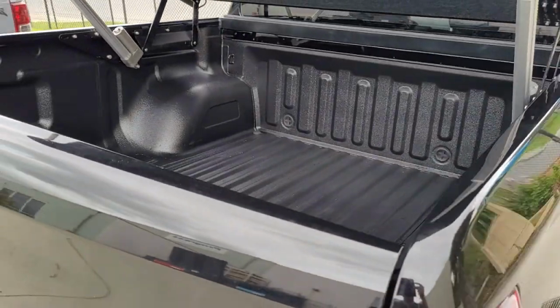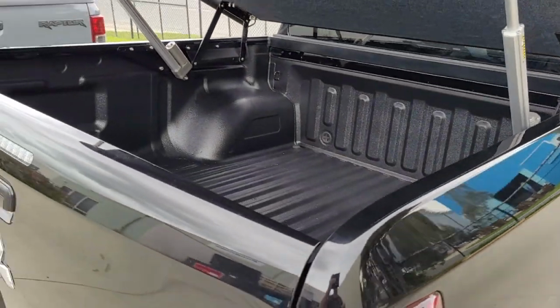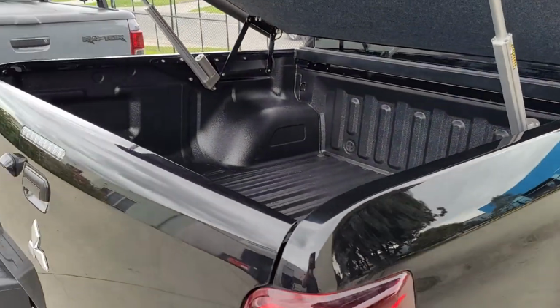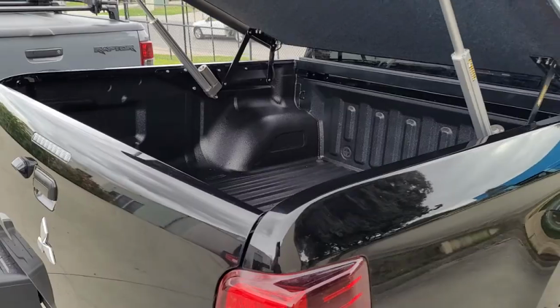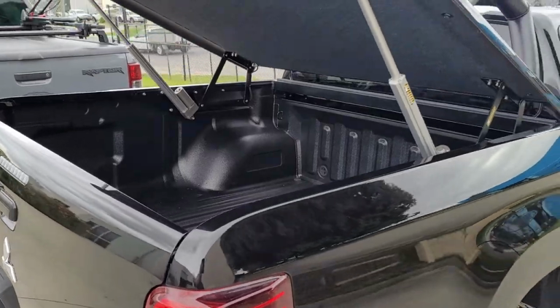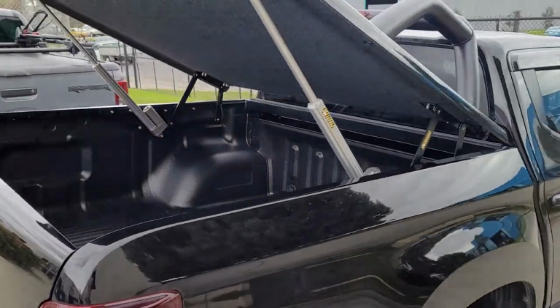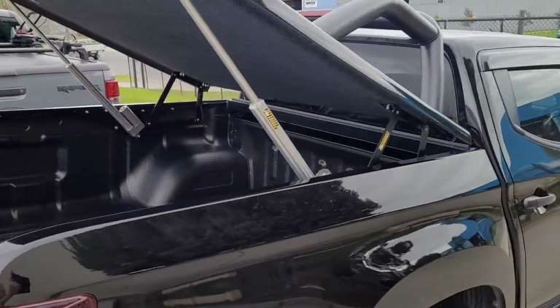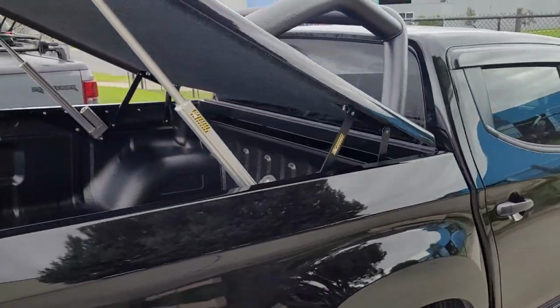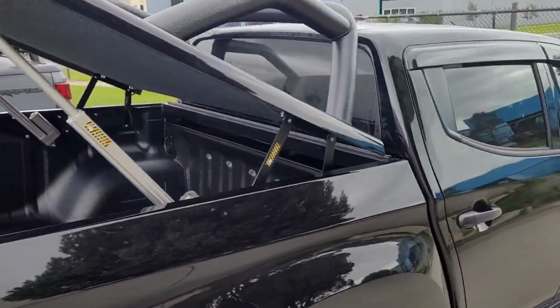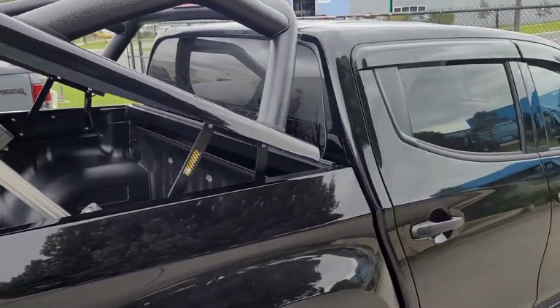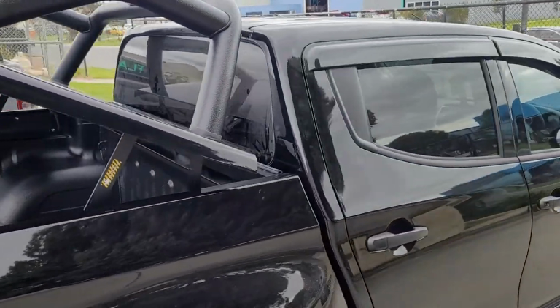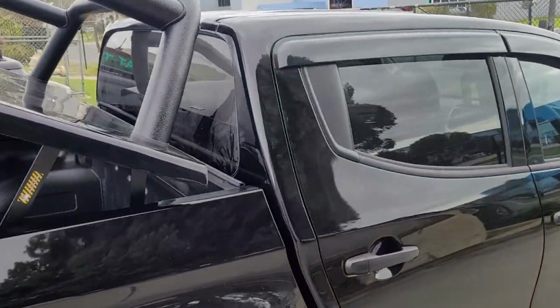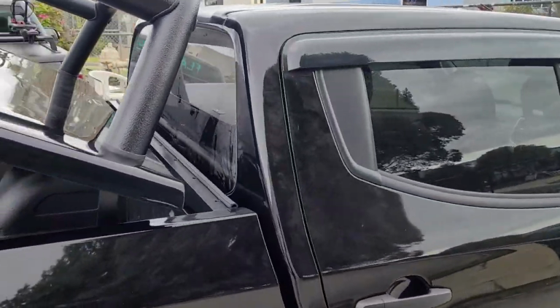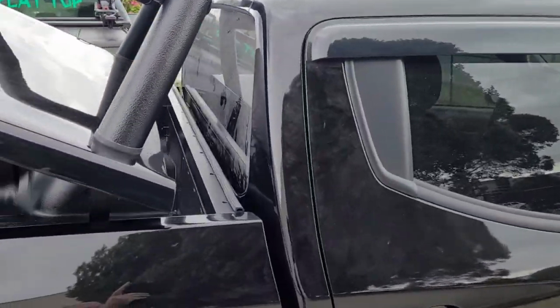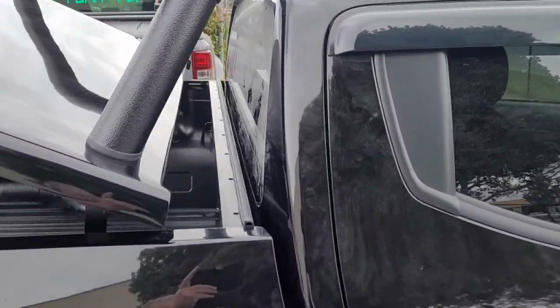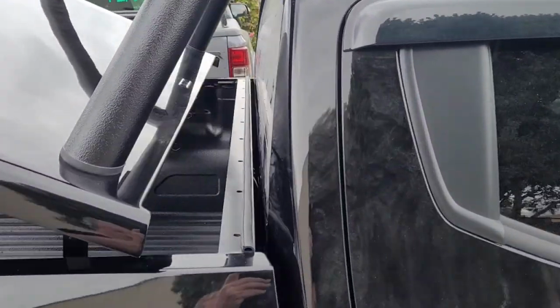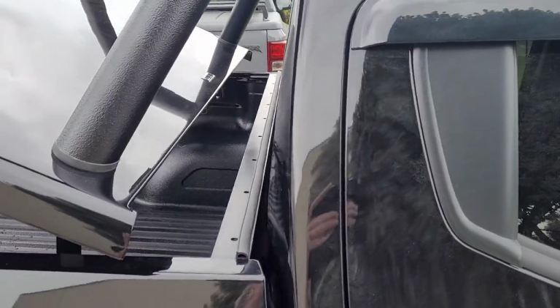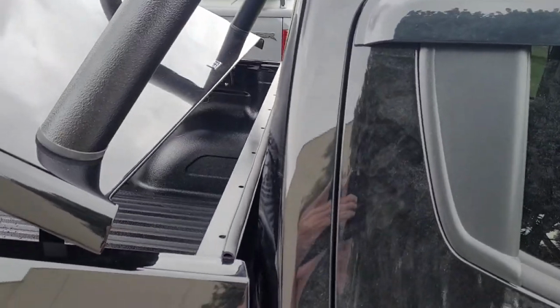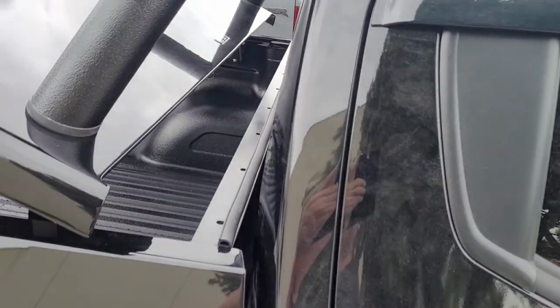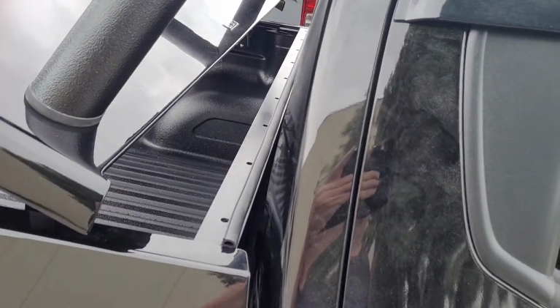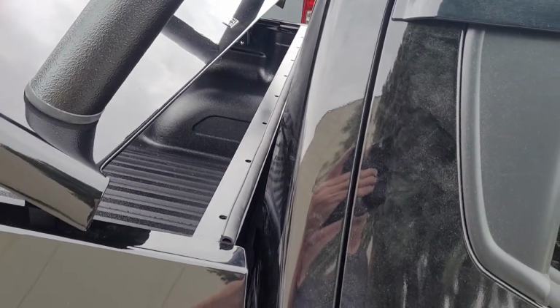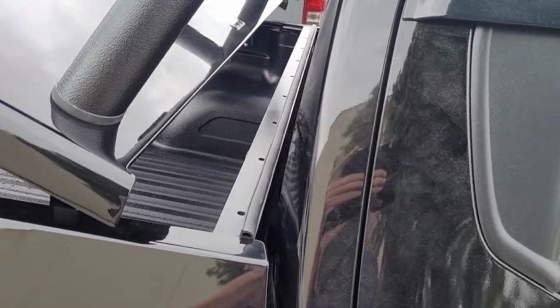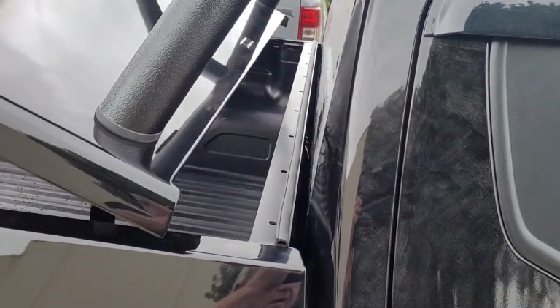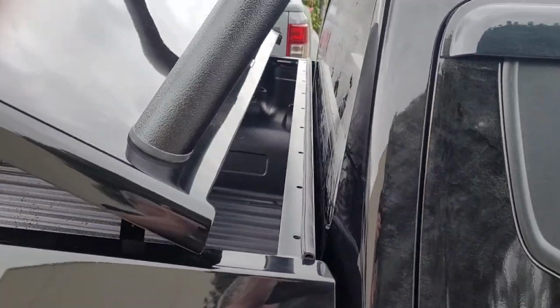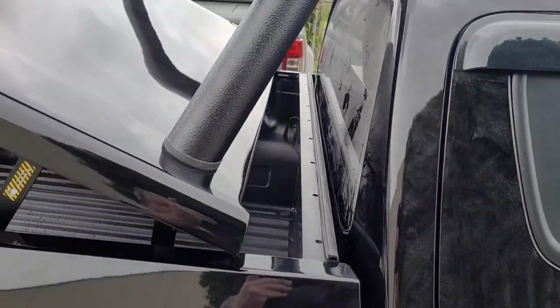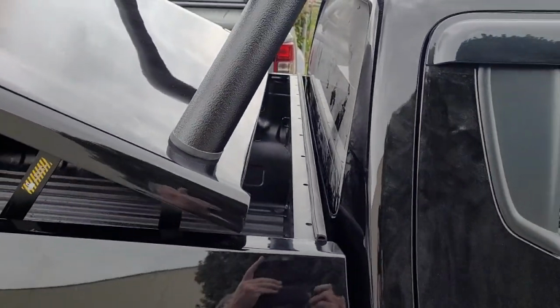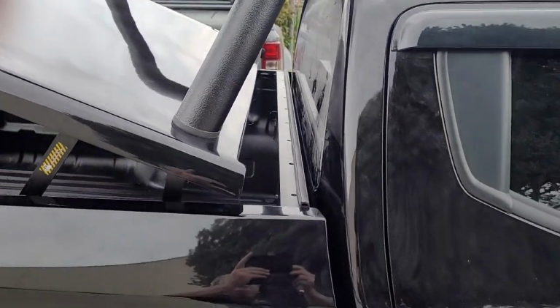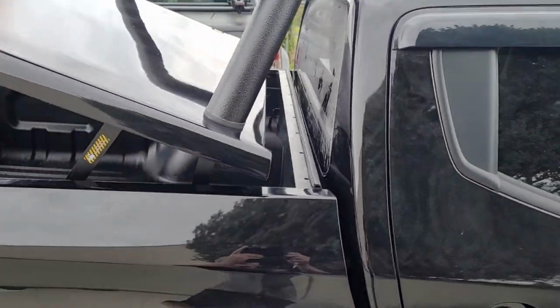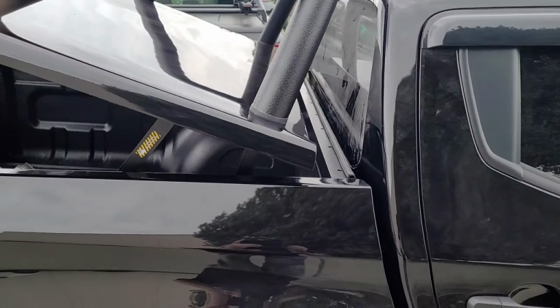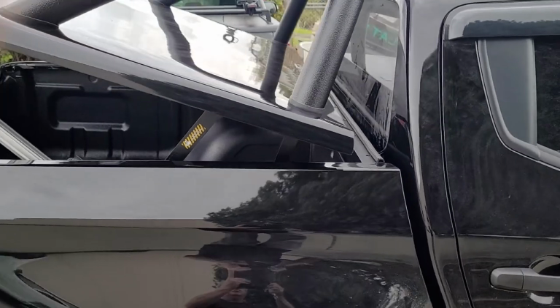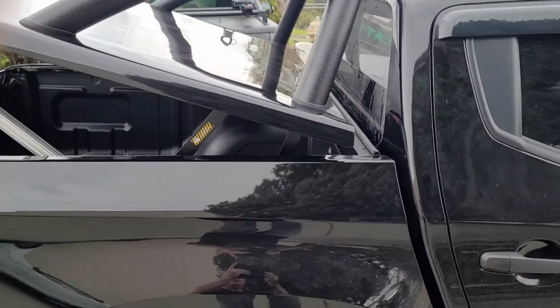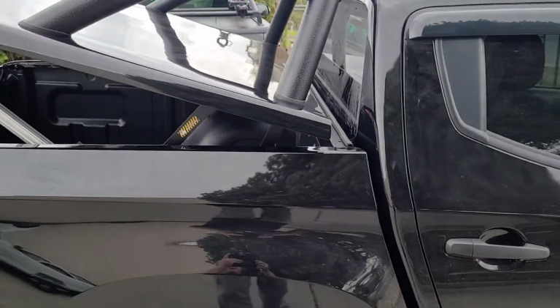And as you can see, when it's in the up position, we have access to the front for those pesky loads that slide forward. And when it closes, we can seal it all around.